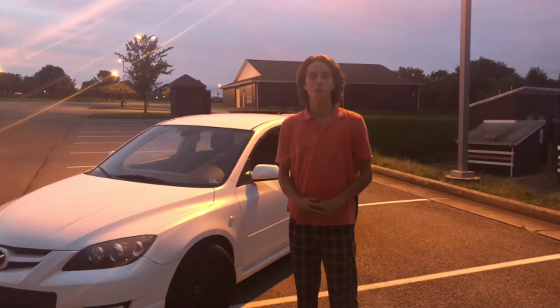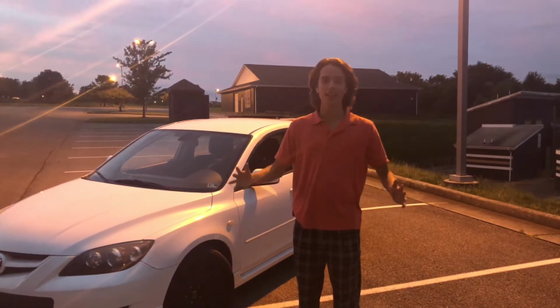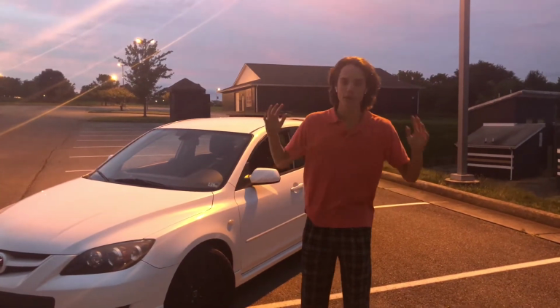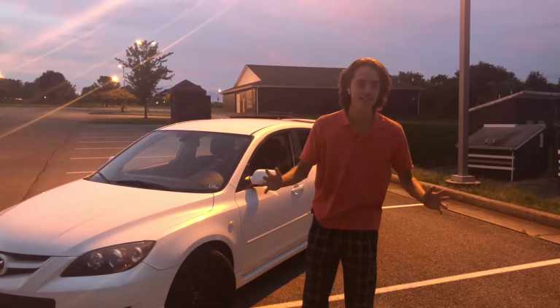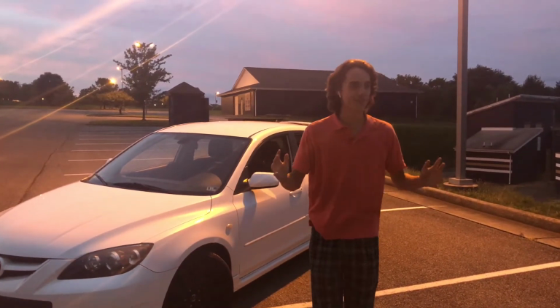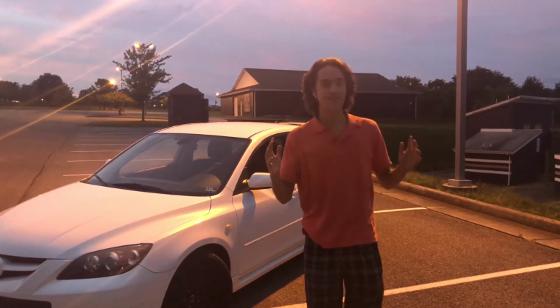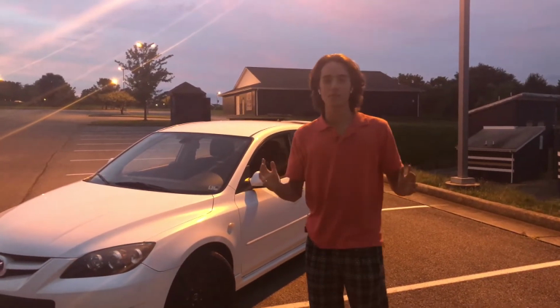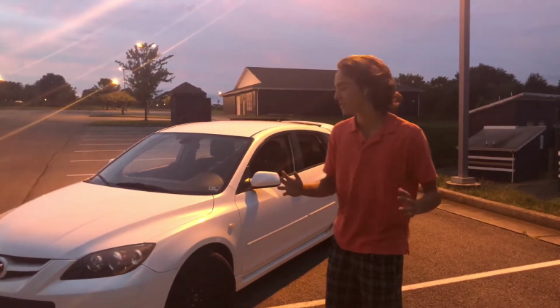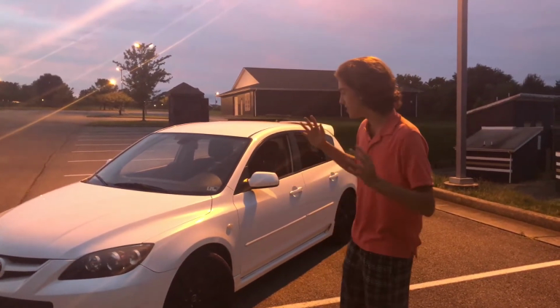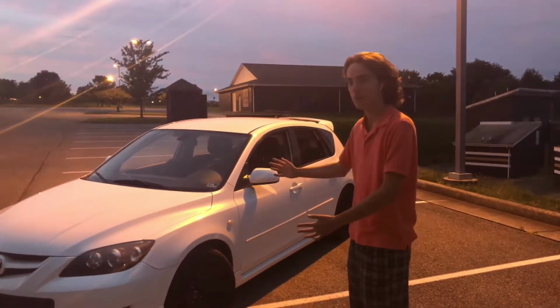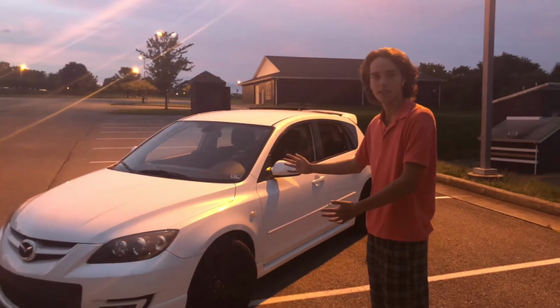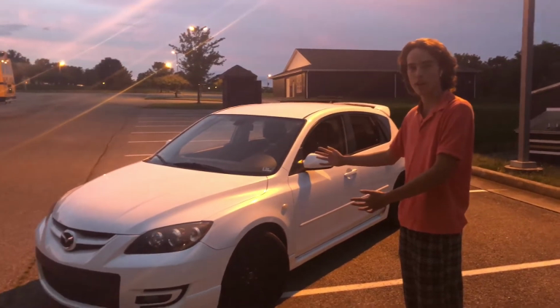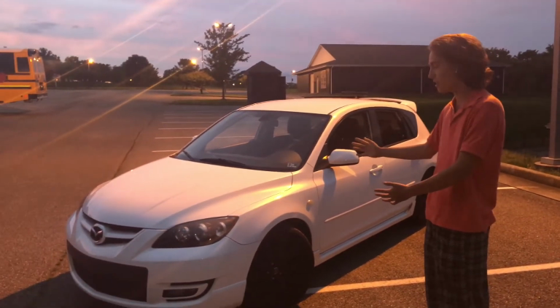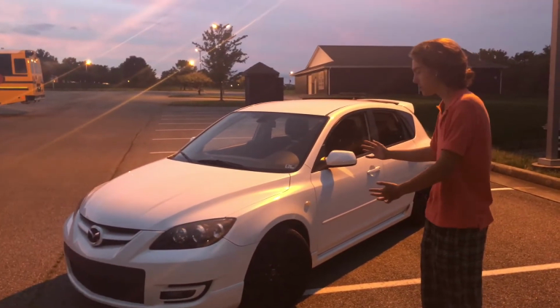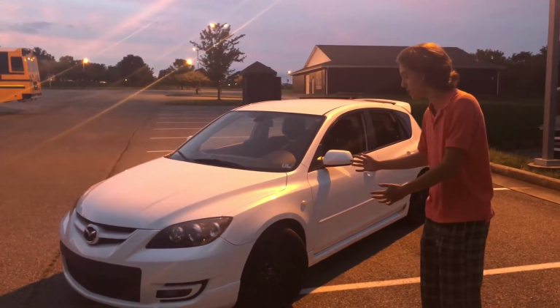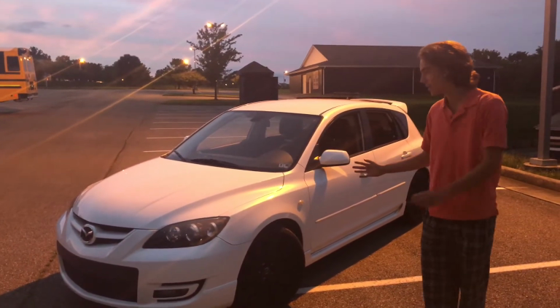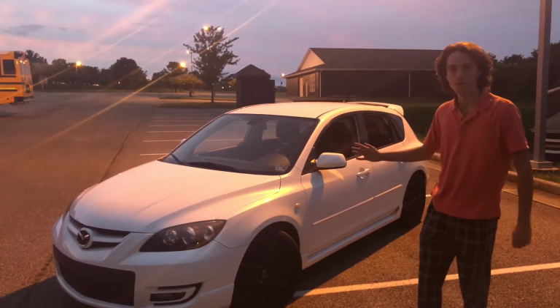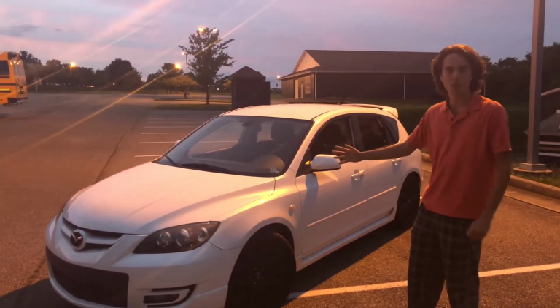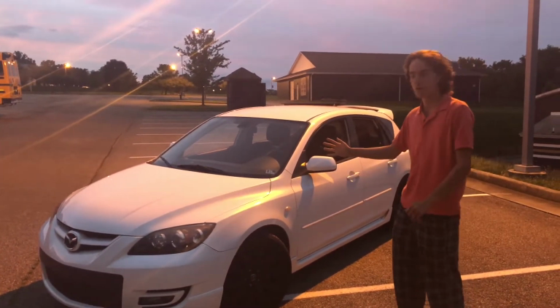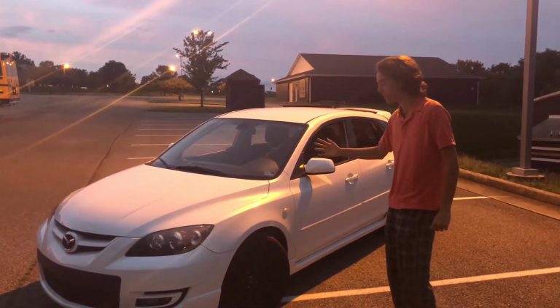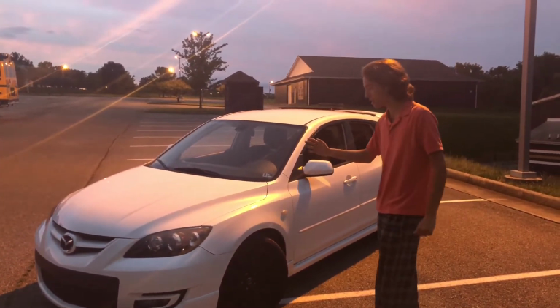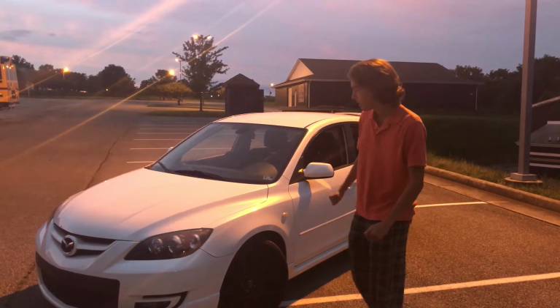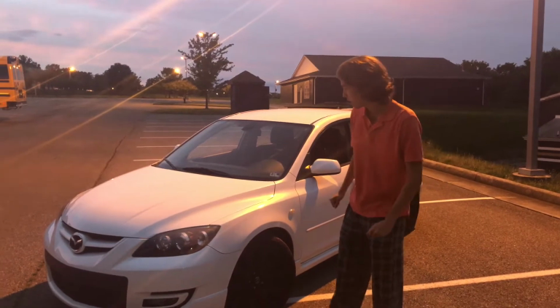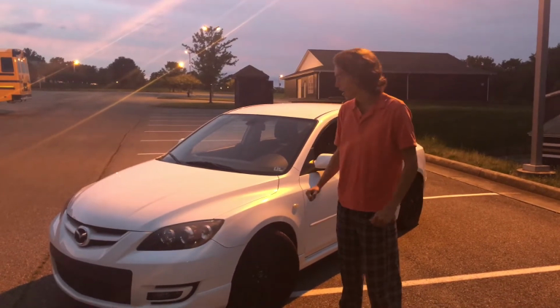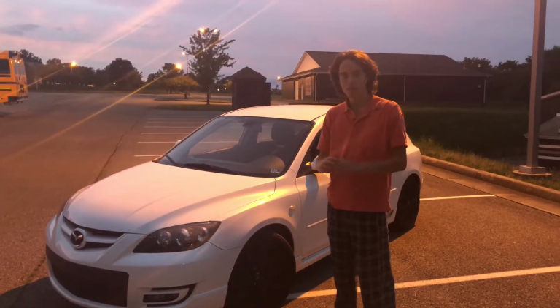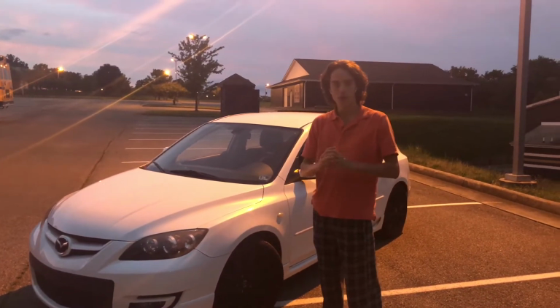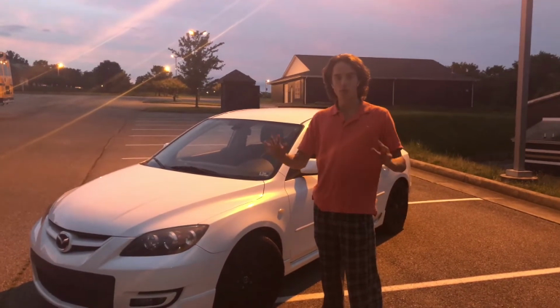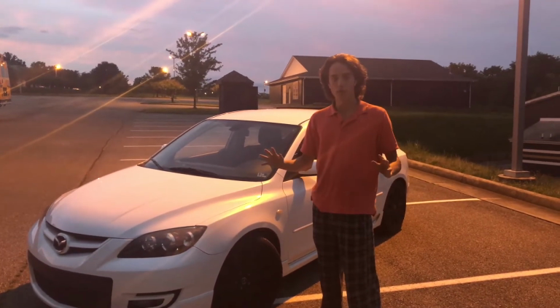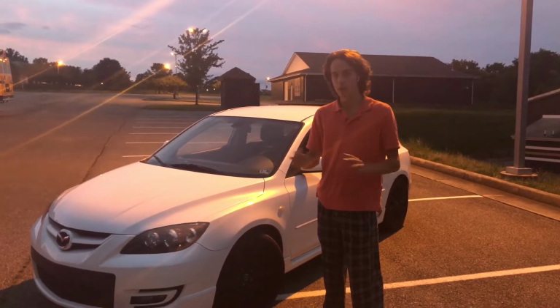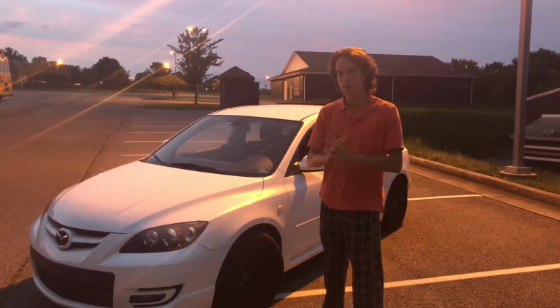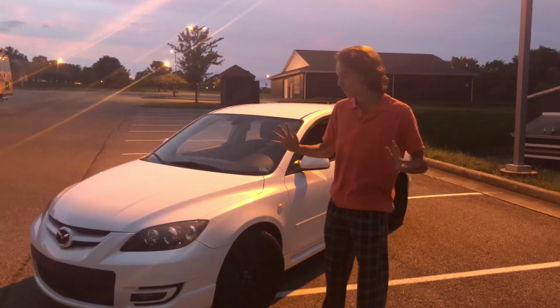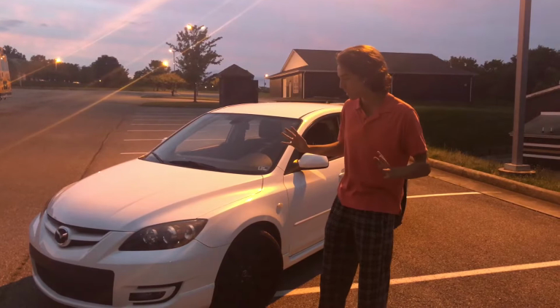Welcome back to the Auto Garage YouTube channel. Today we have the 2008 Mazda Speed 3. I bought this car about three weeks ago and I just want to give you an overview of the car and the overall first impression.